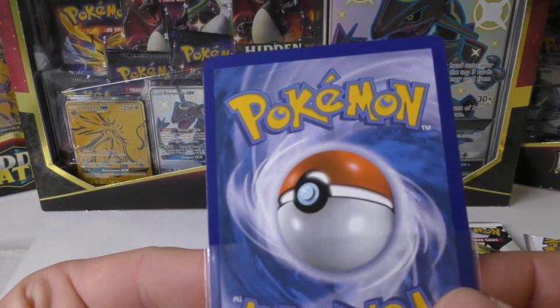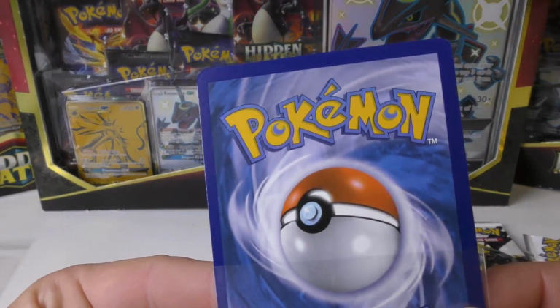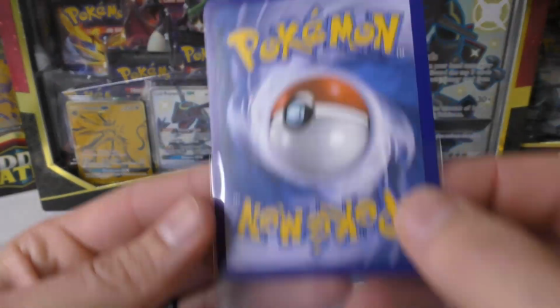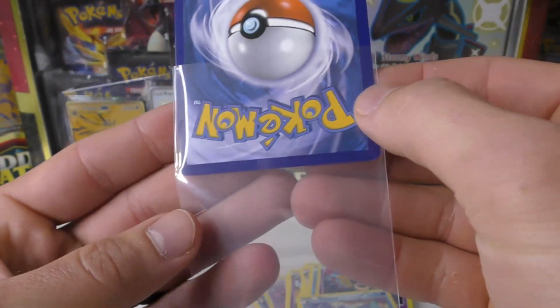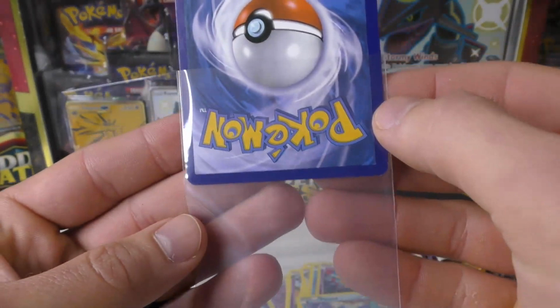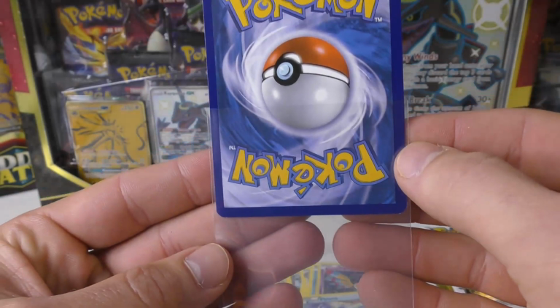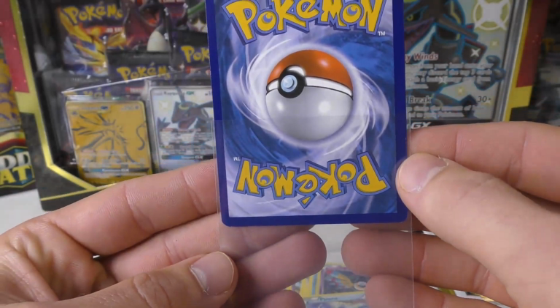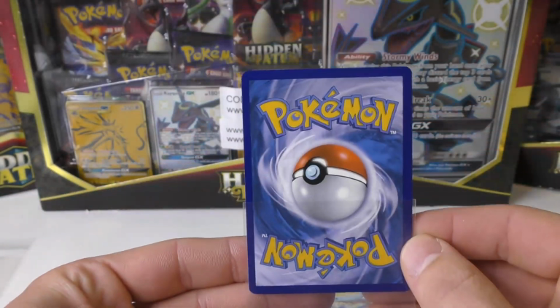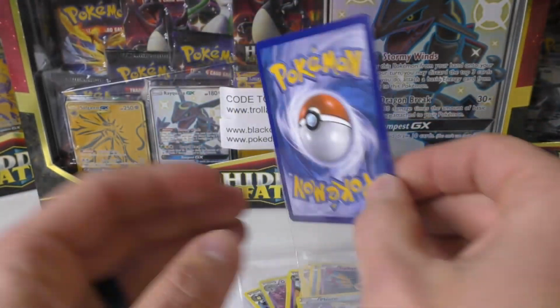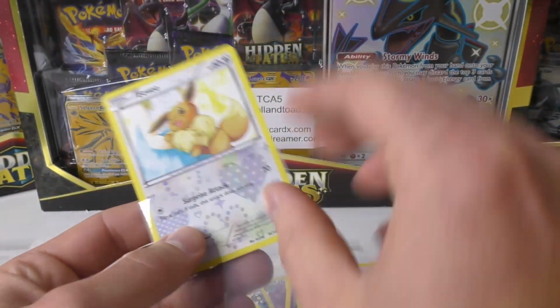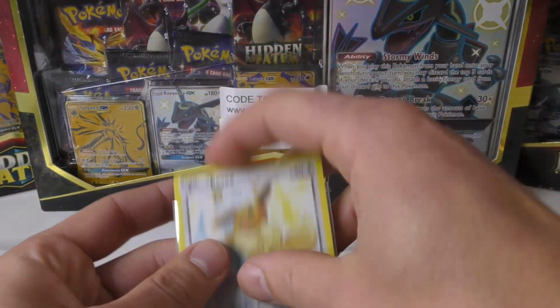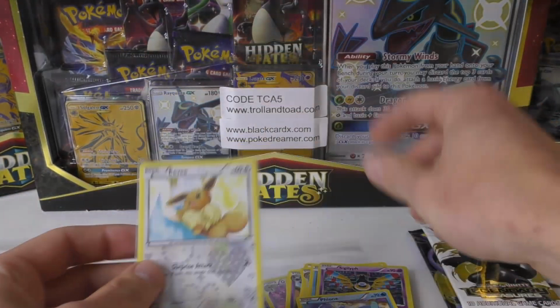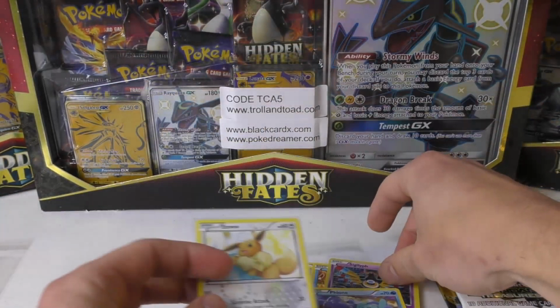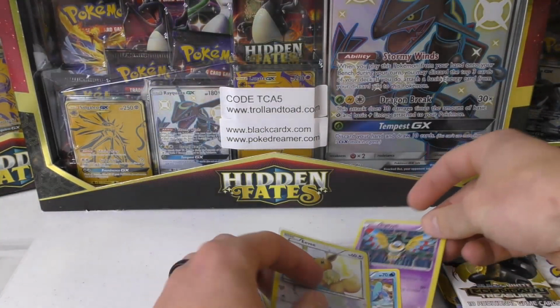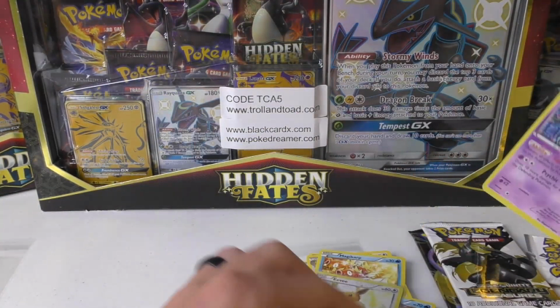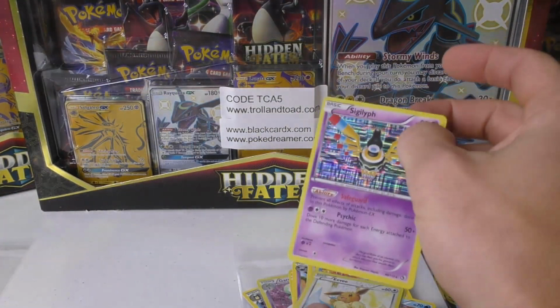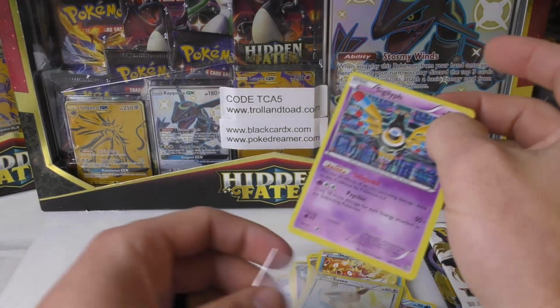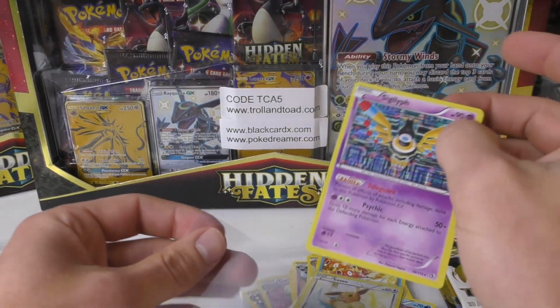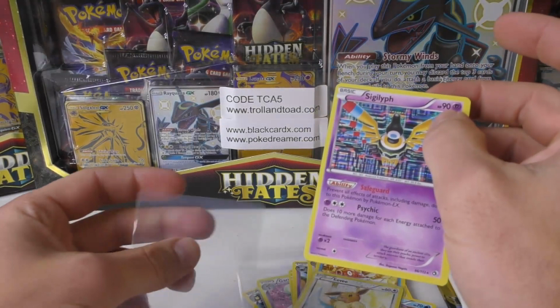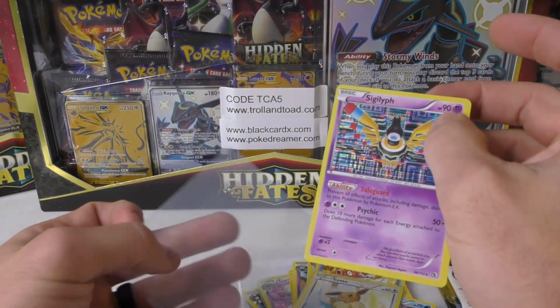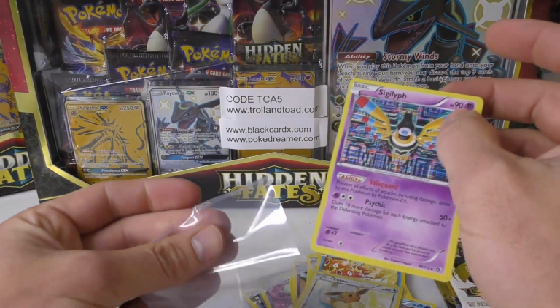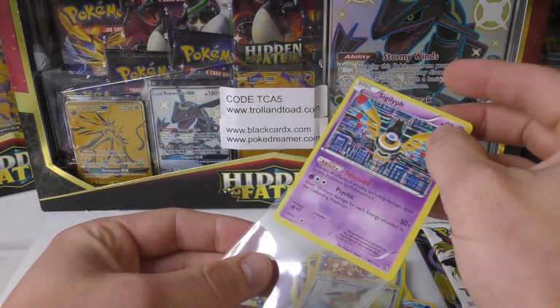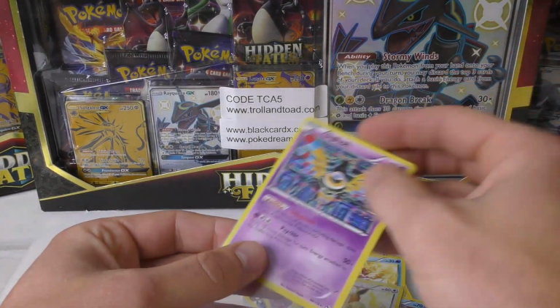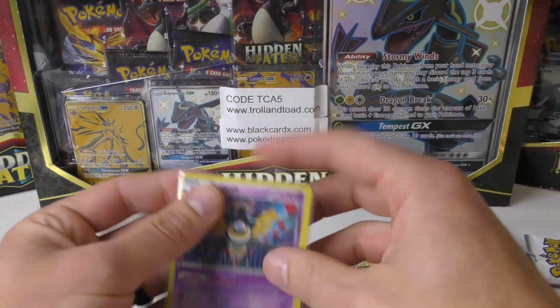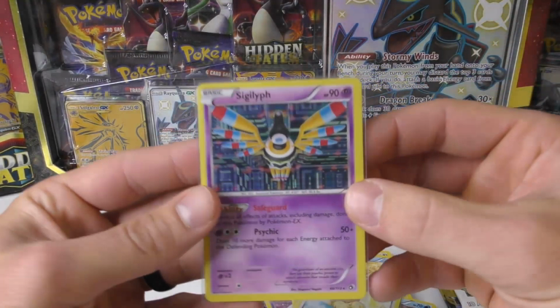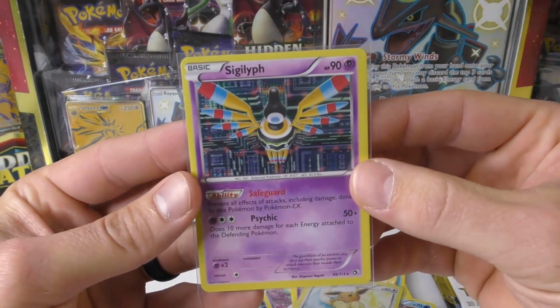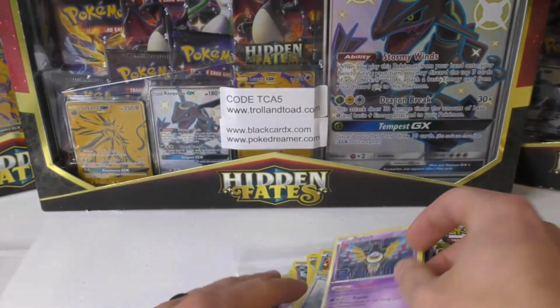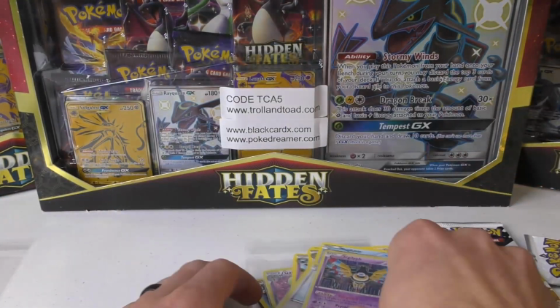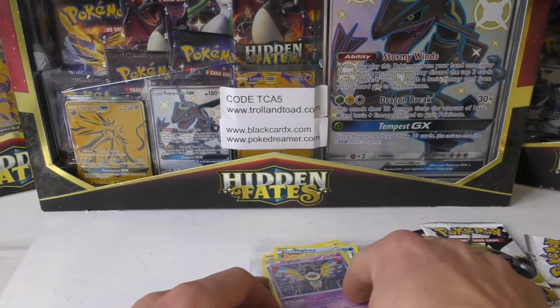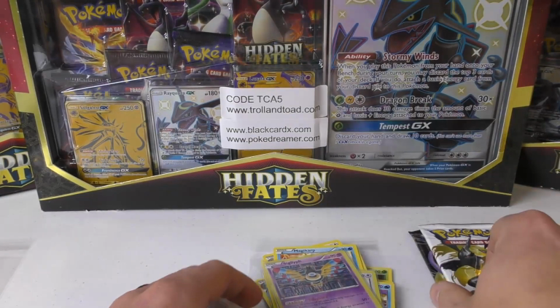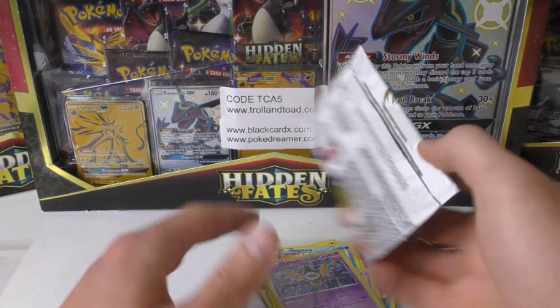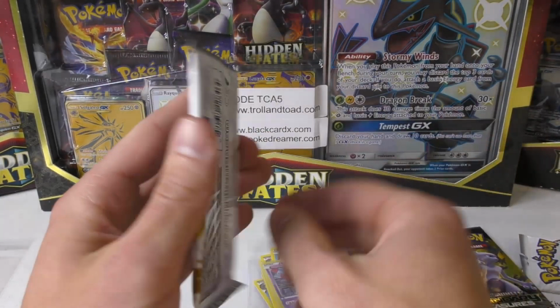That one looks pretty nice, much better condition. I think it's one of the Pikachus we originally saw that had almost like a cutting issue. And there's the Sigilyph. Okay, two more packs to go.